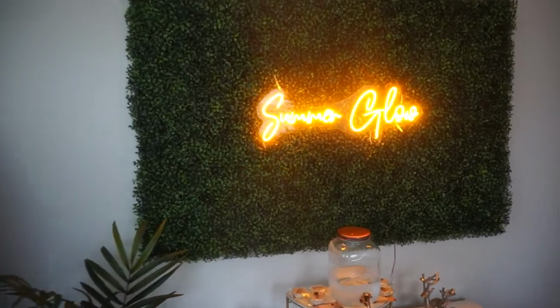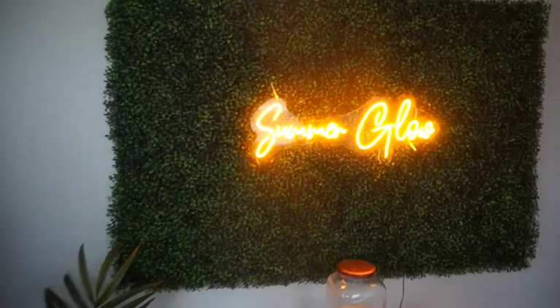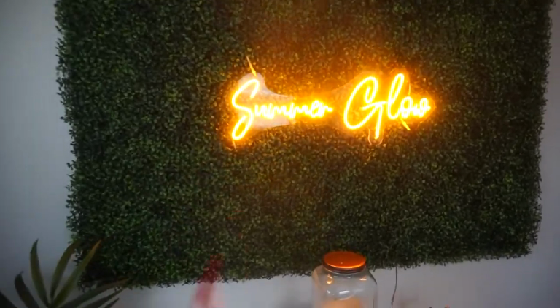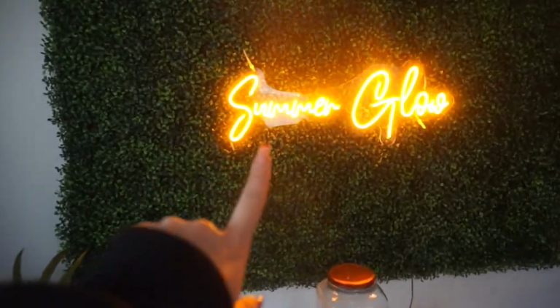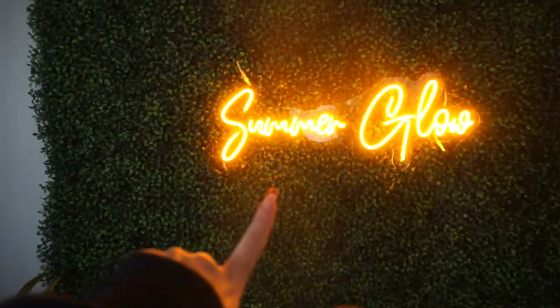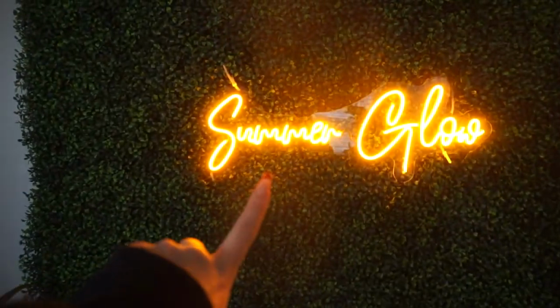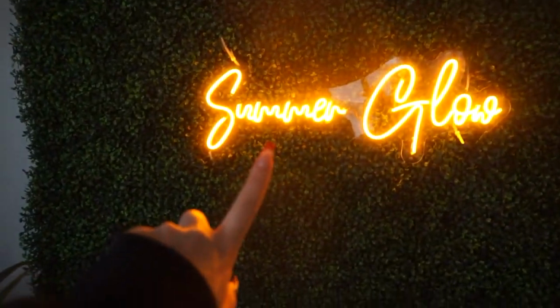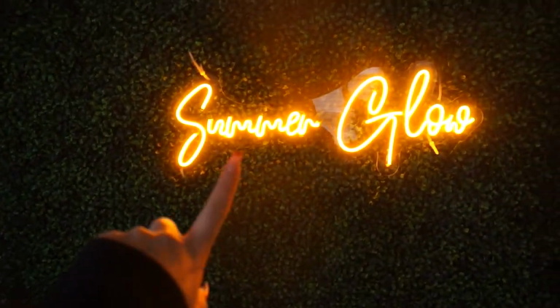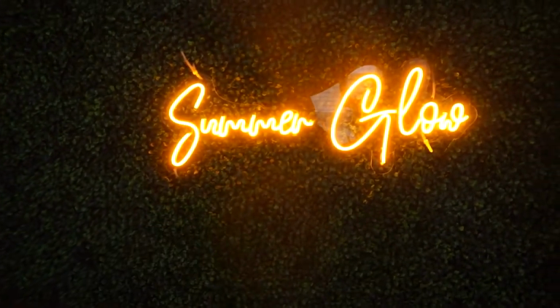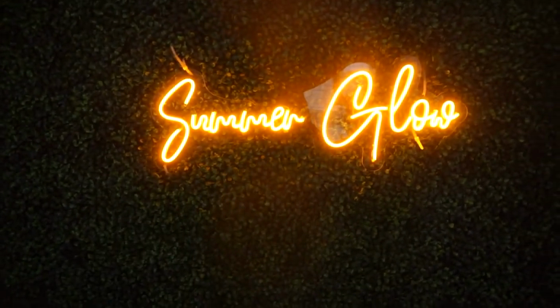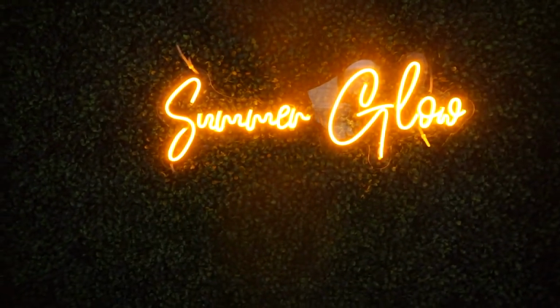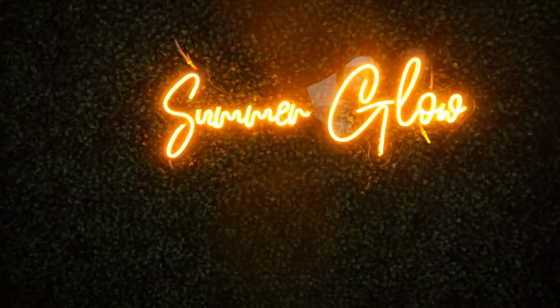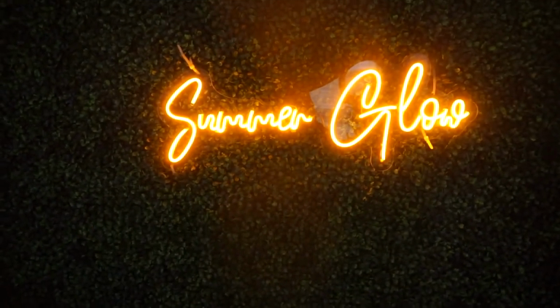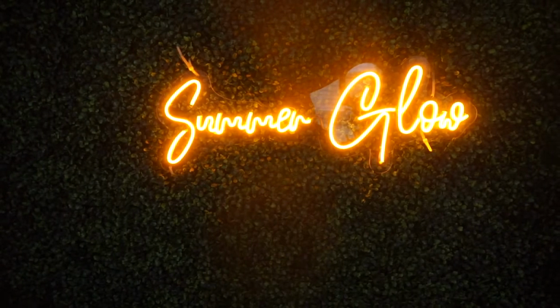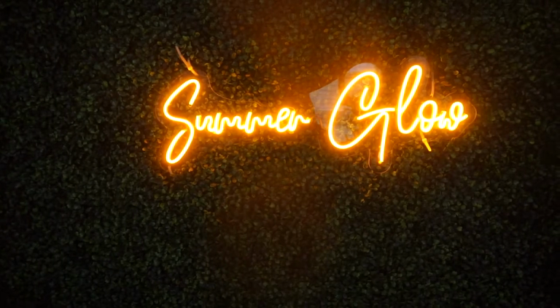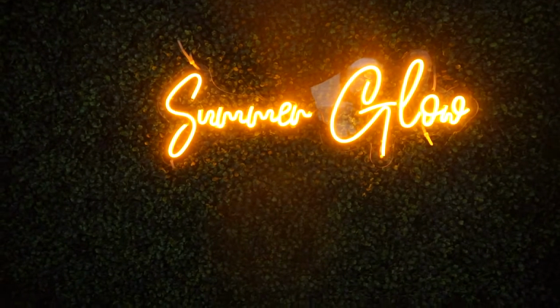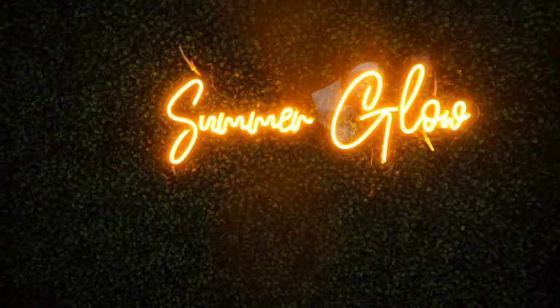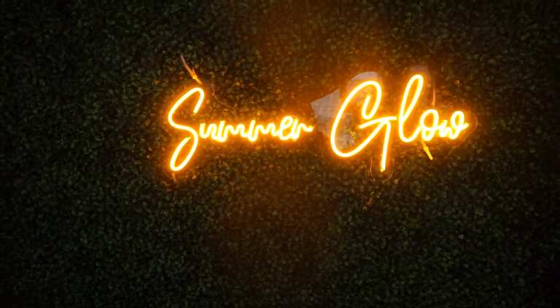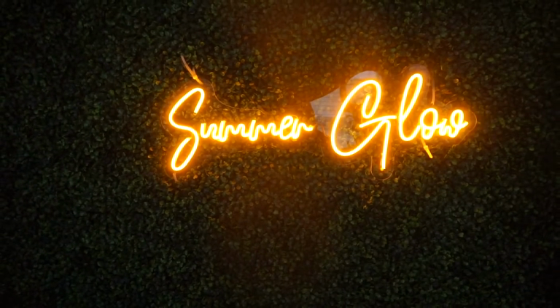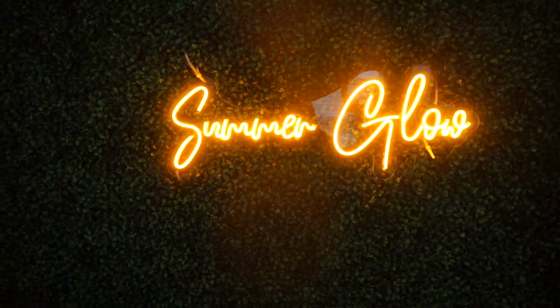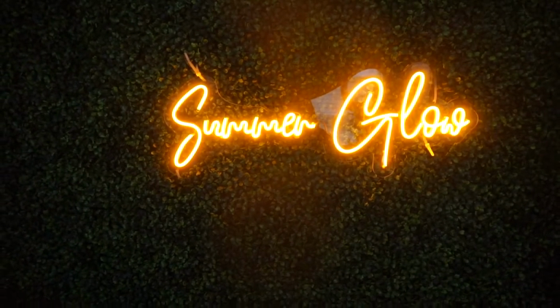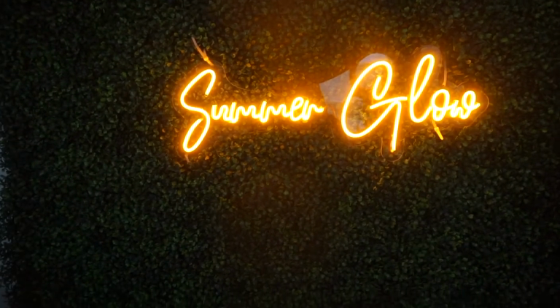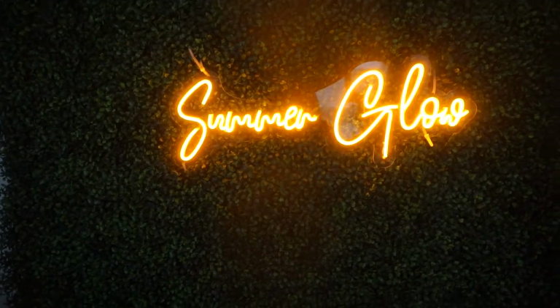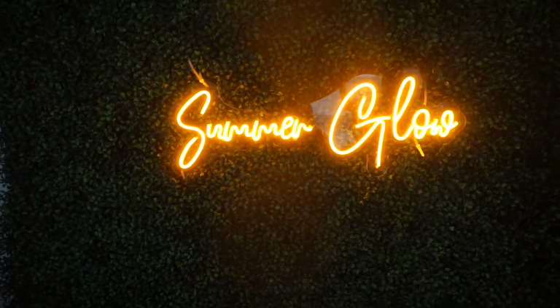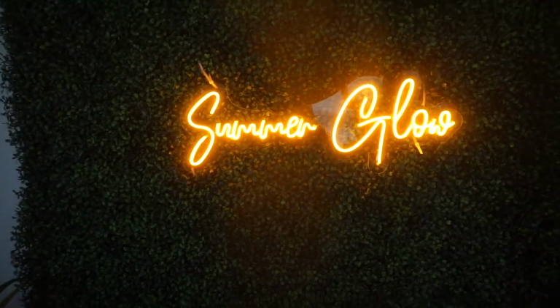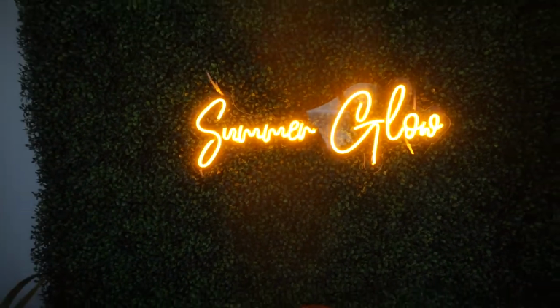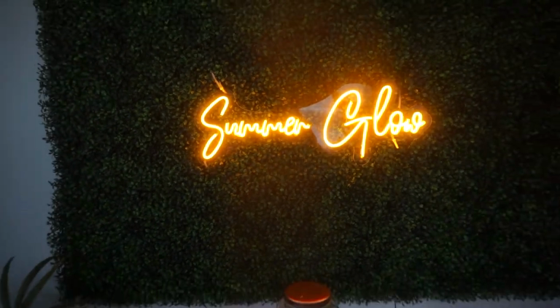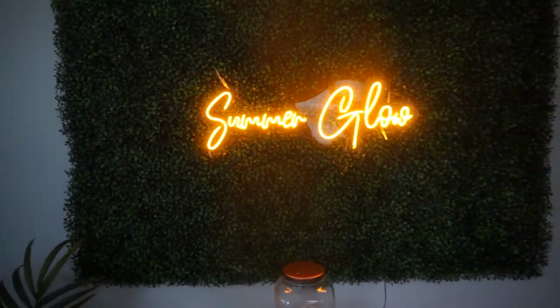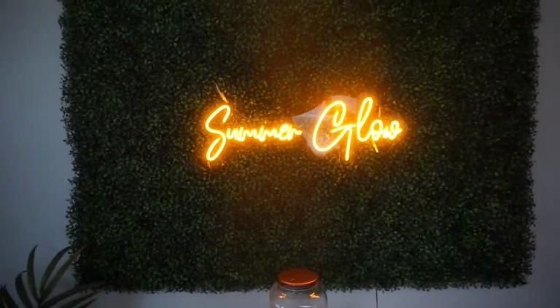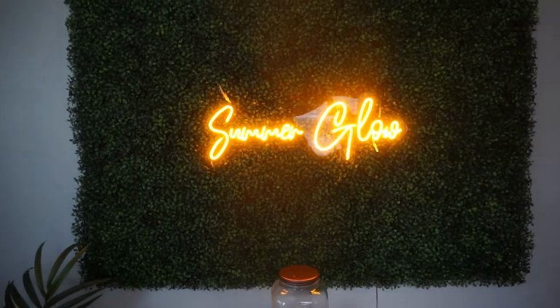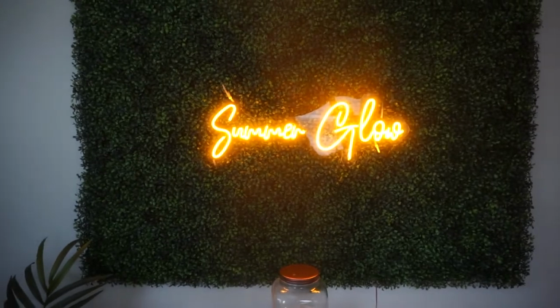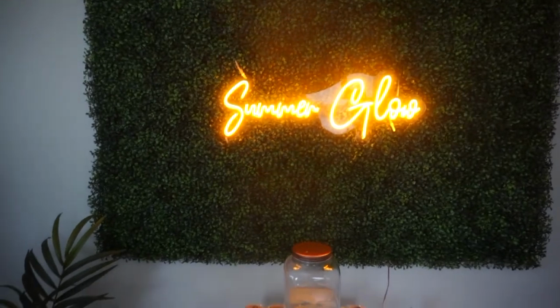This glow up sign my friend actually gave me last Christmas — I love it. She got it off Etsy. I don't know the exact seller, but there are so many on Etsy that you can find.